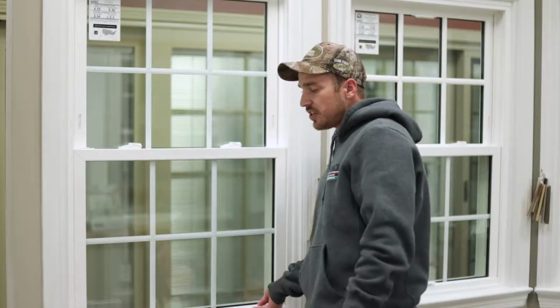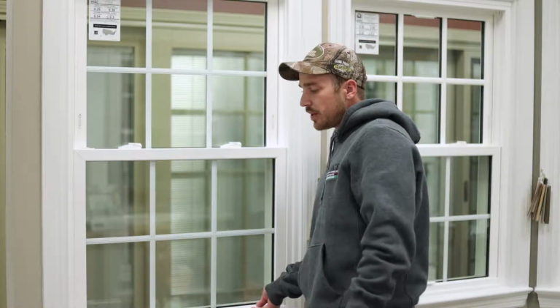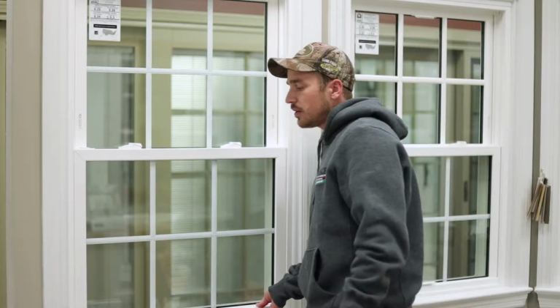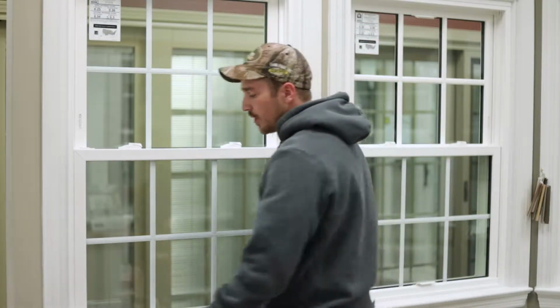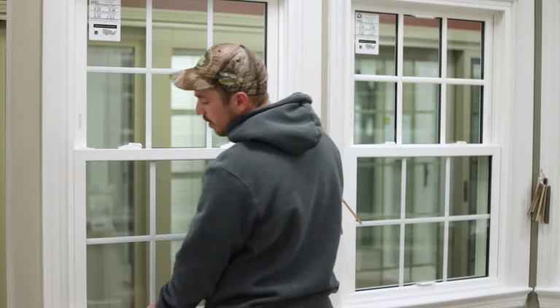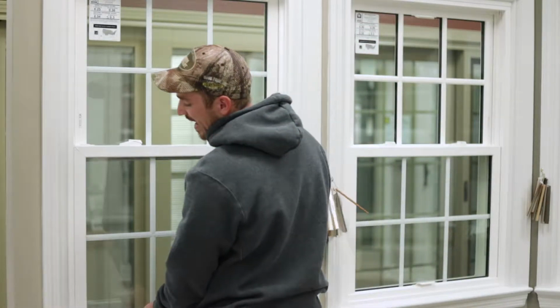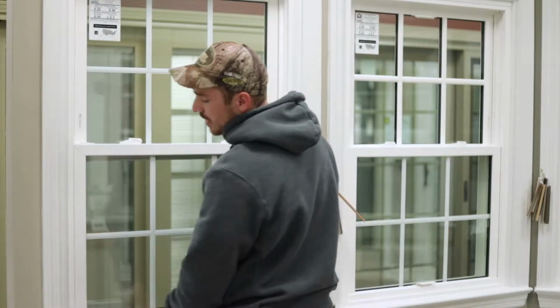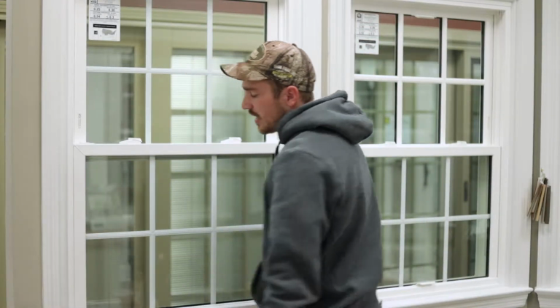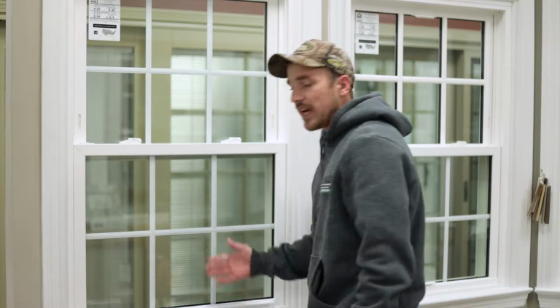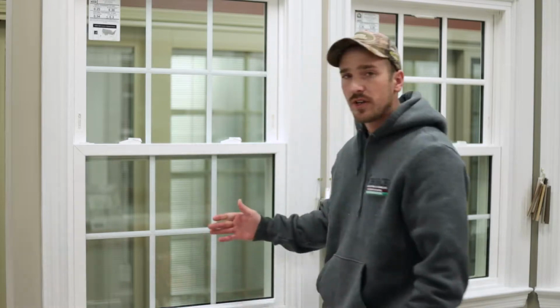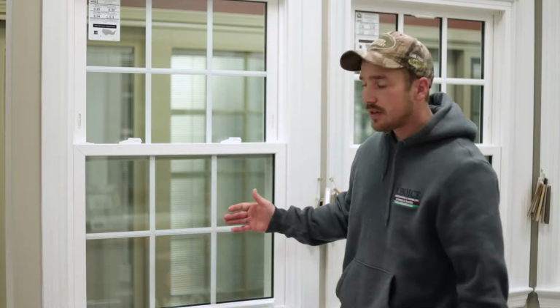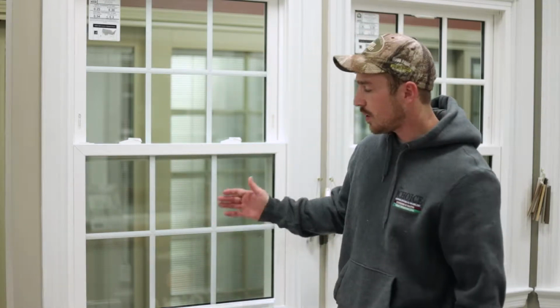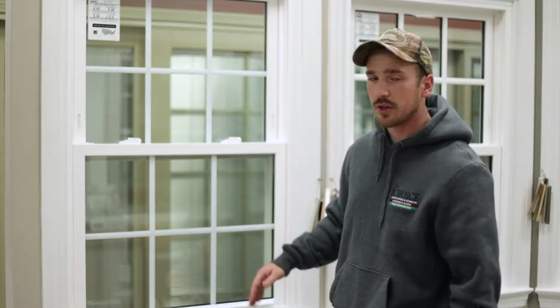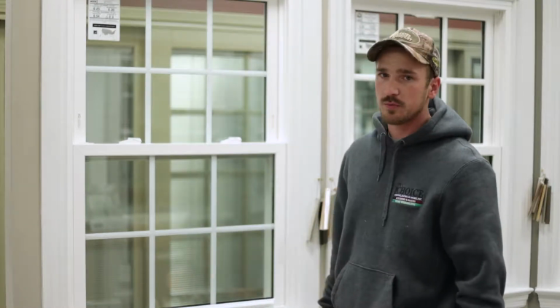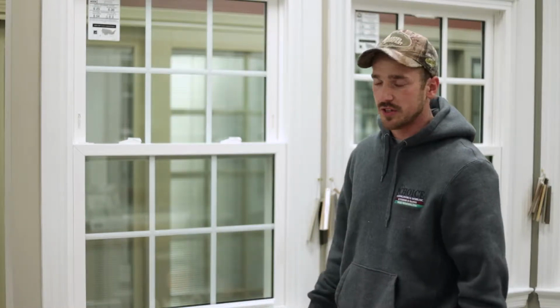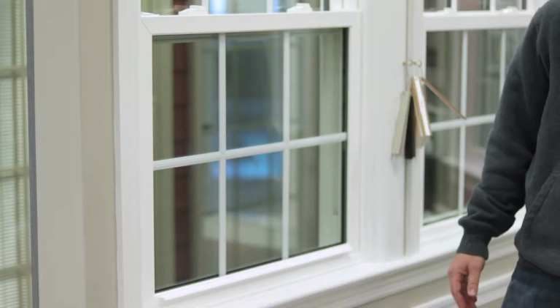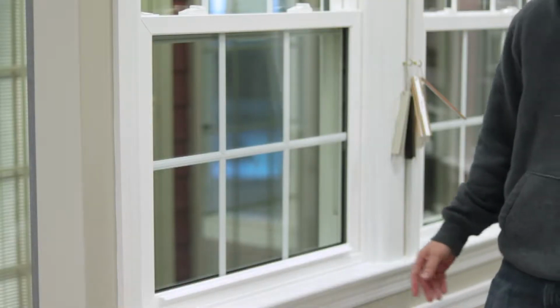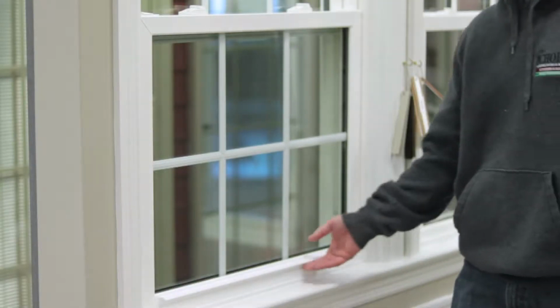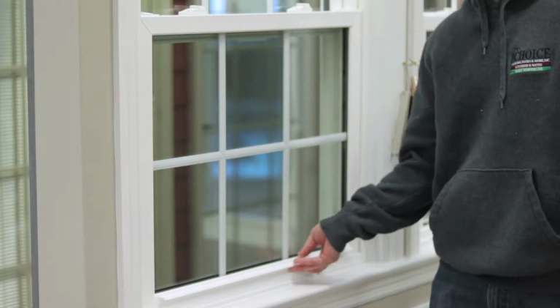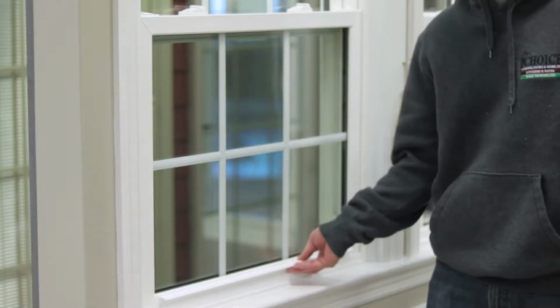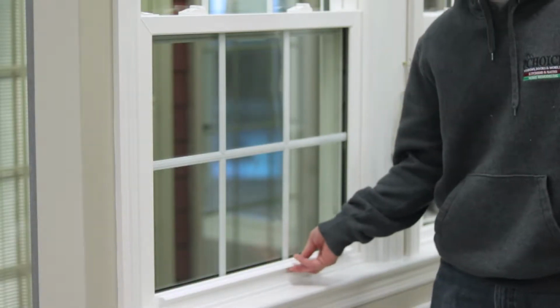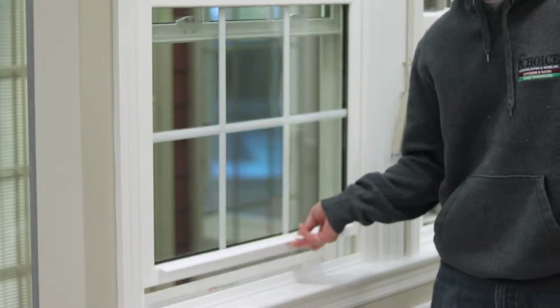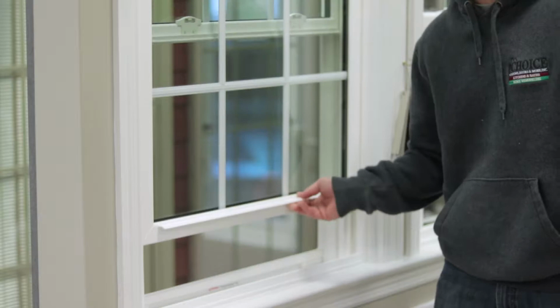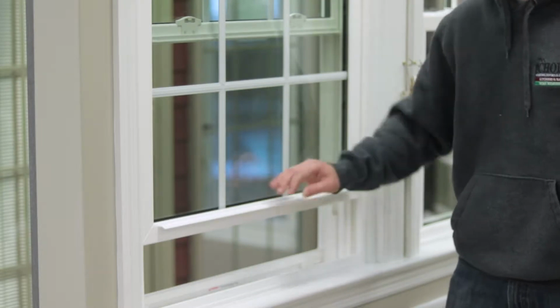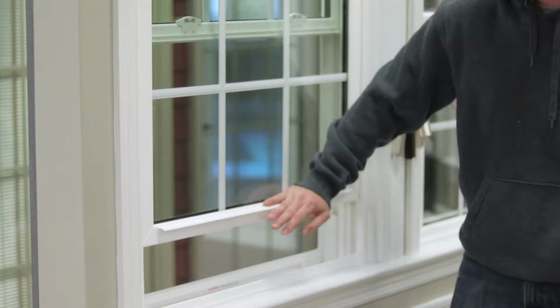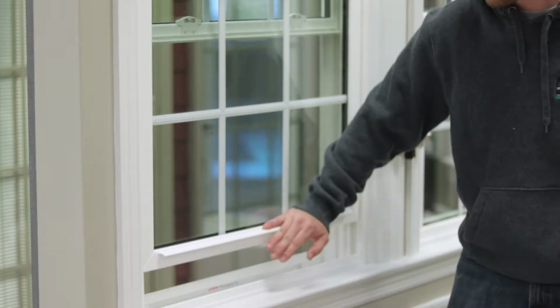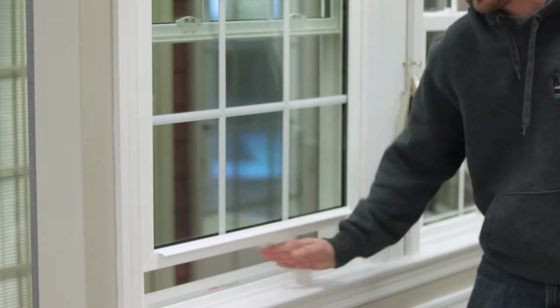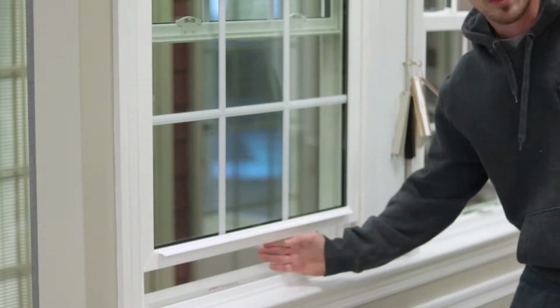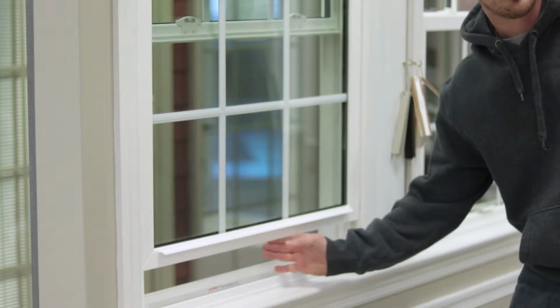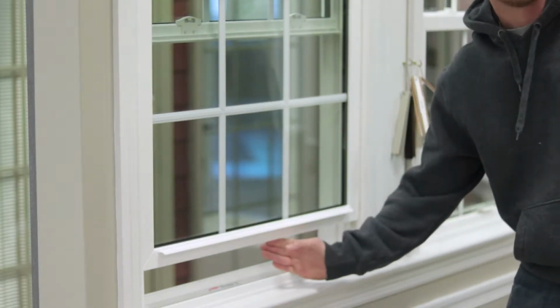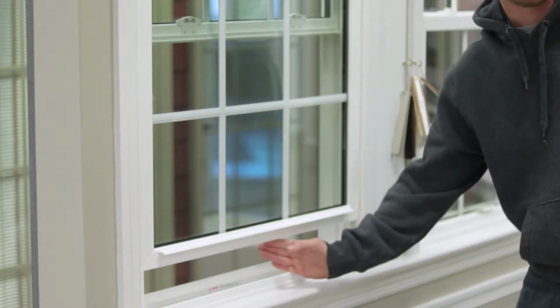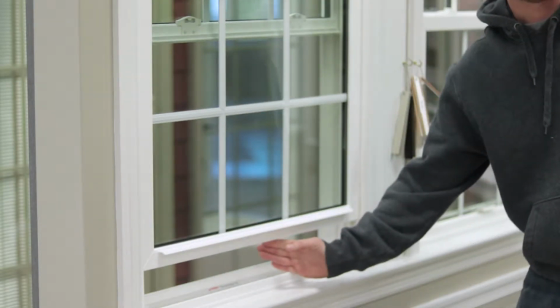So typically, the window will come out if you try to tilt it in while it's still in the closed position. So generally speaking, I tell people, before you tilt a window in, always open it about a hand's breadth.